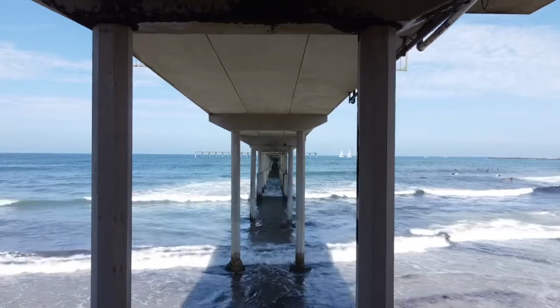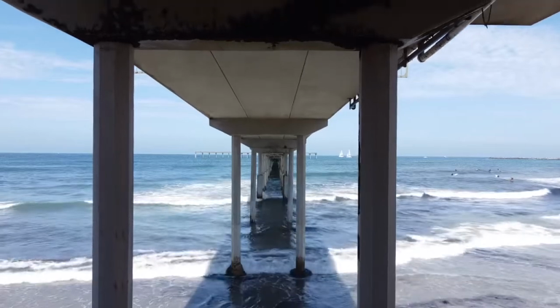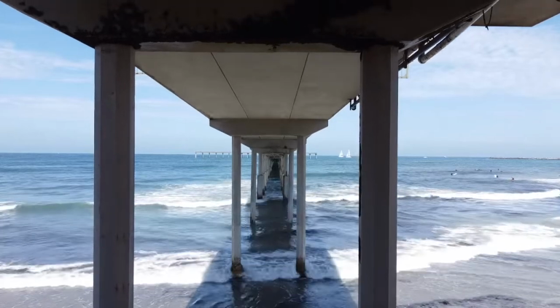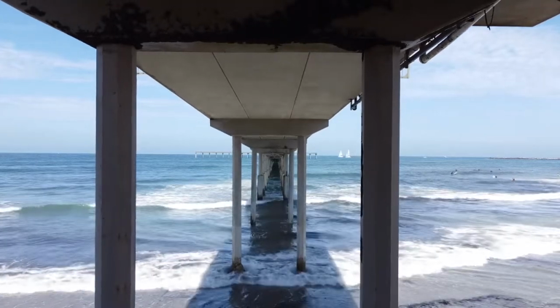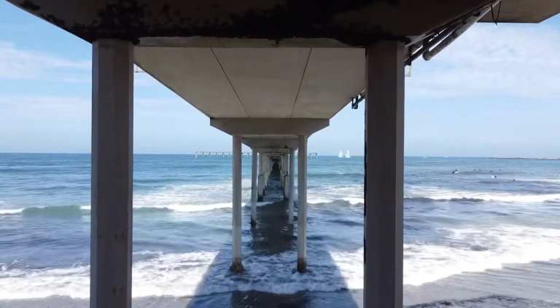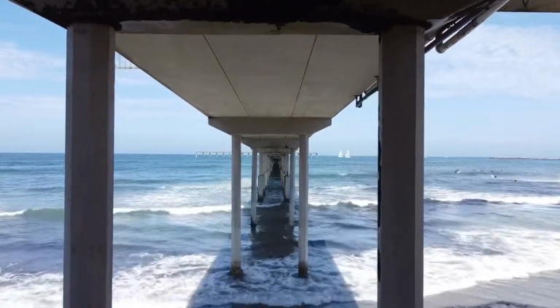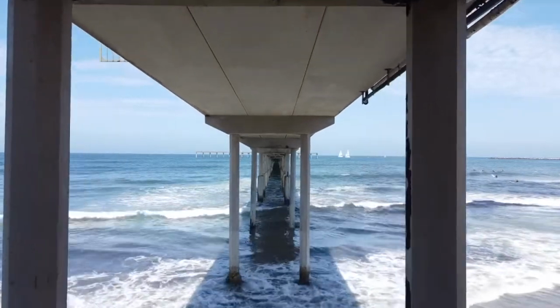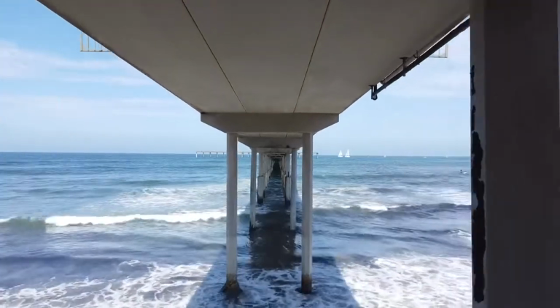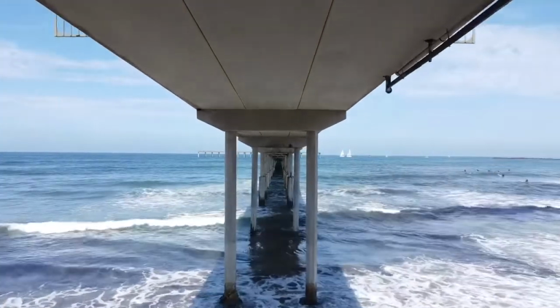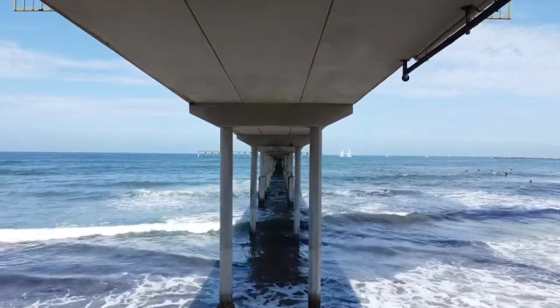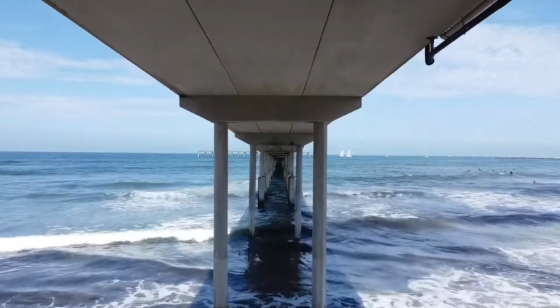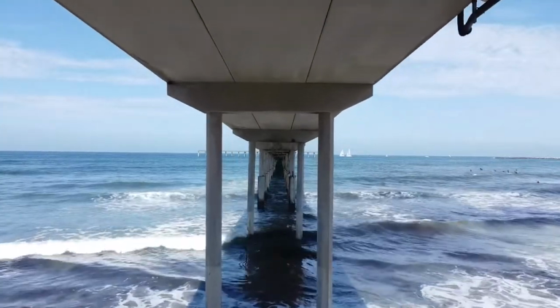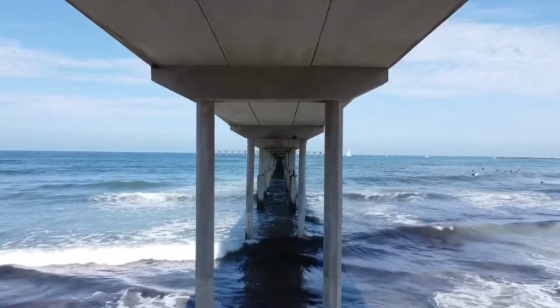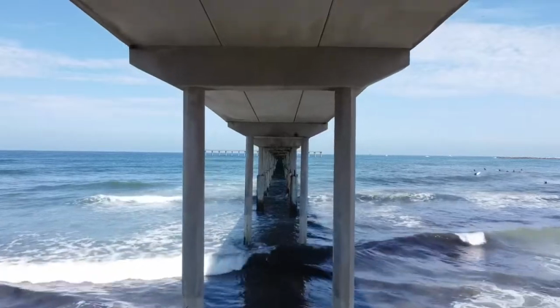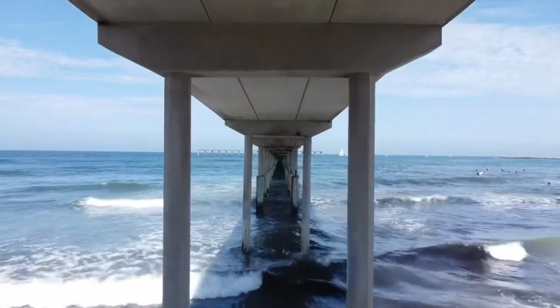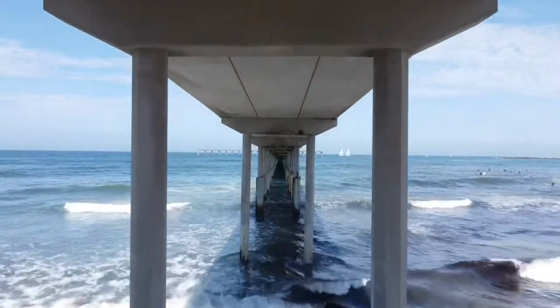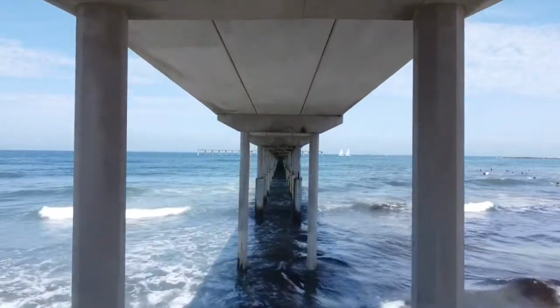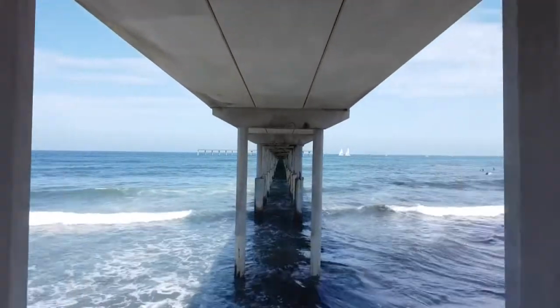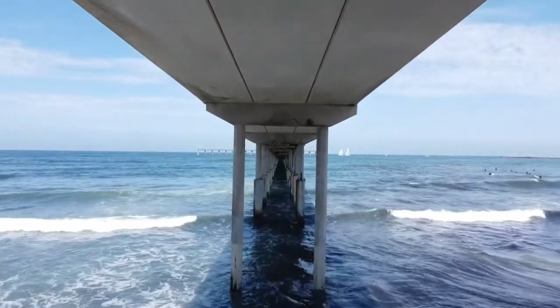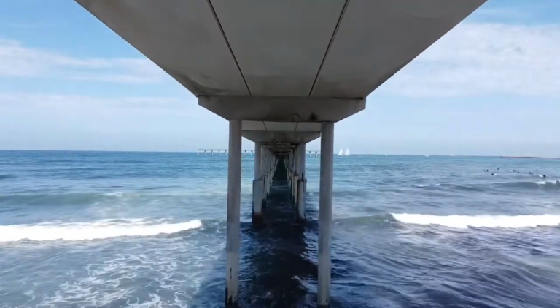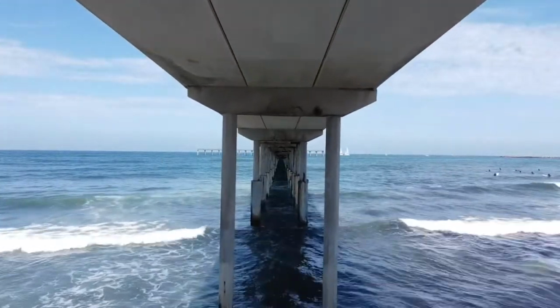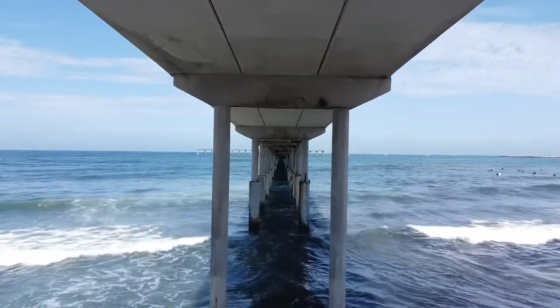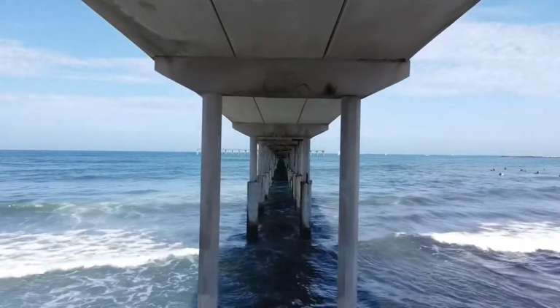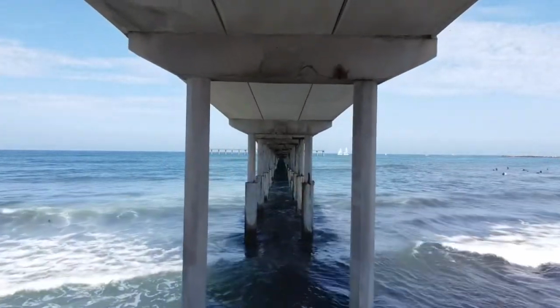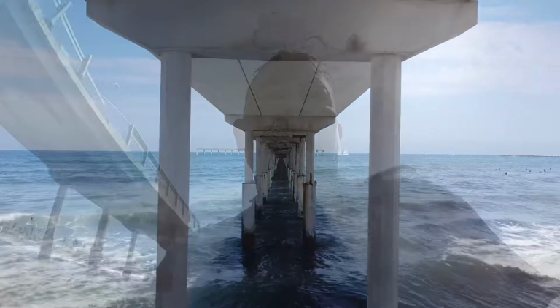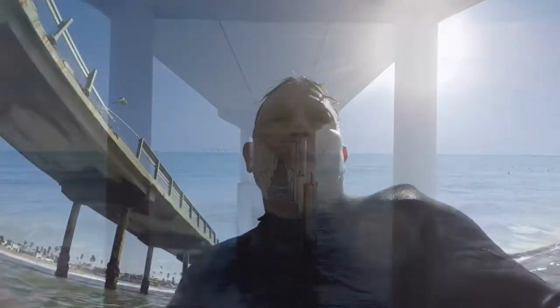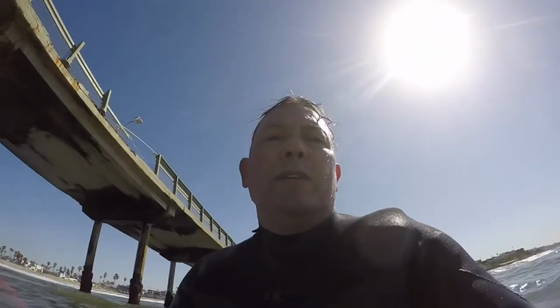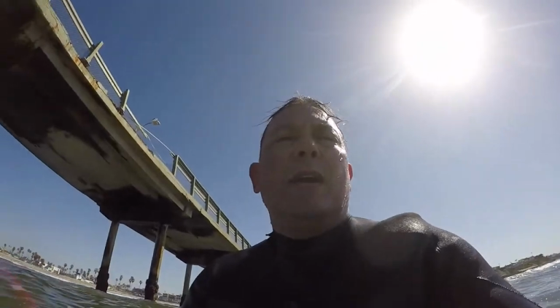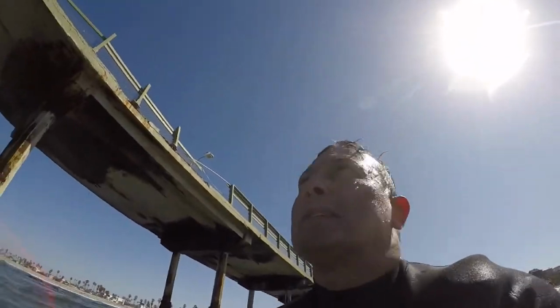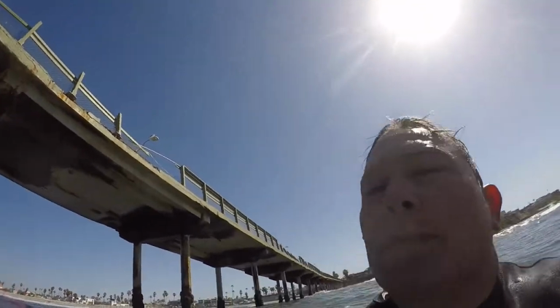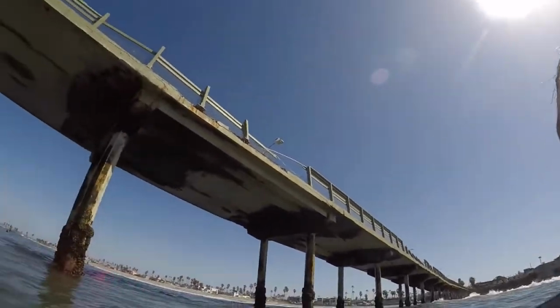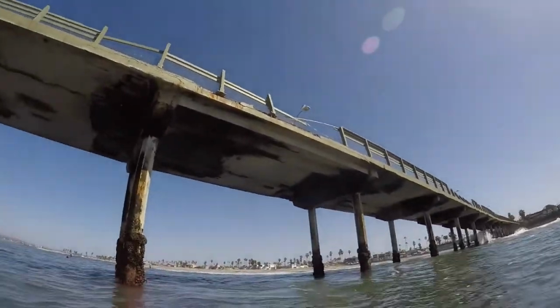What's up guys, San Diego Johnny Surf here. This is the Ocean Beach Pier, the longest pier on the West Coast. Check it out, it's a little drone video — it's not the greatest drone, but I'm just kind of showing you around San Diego.